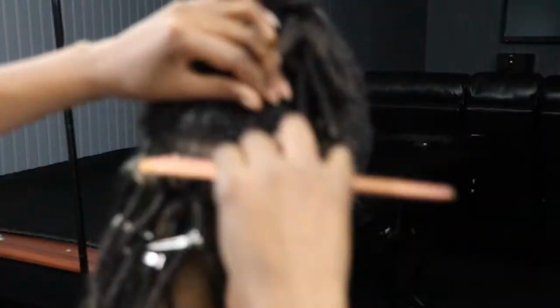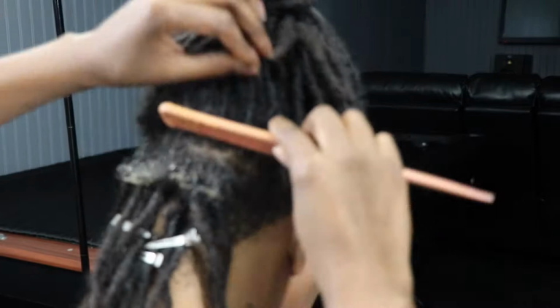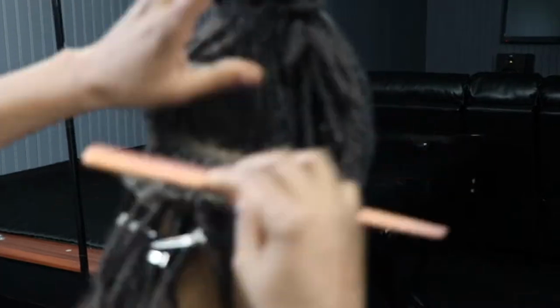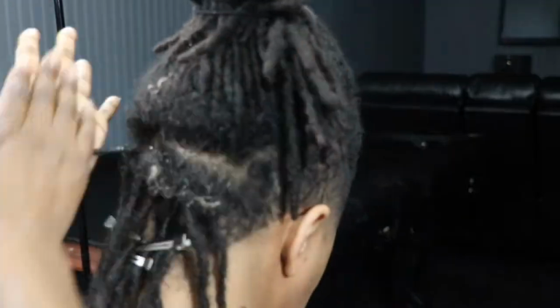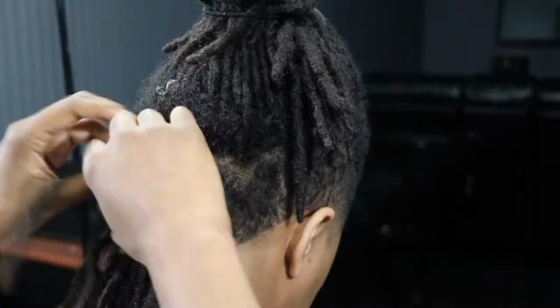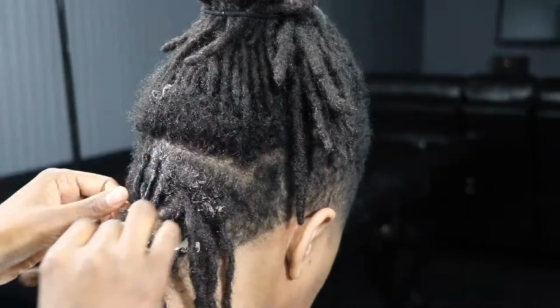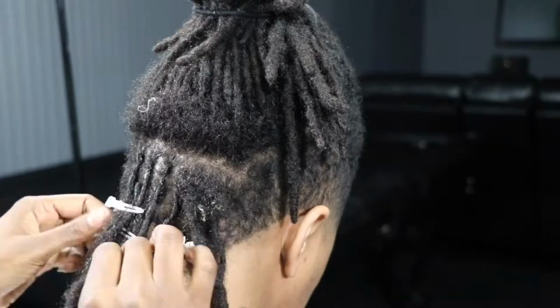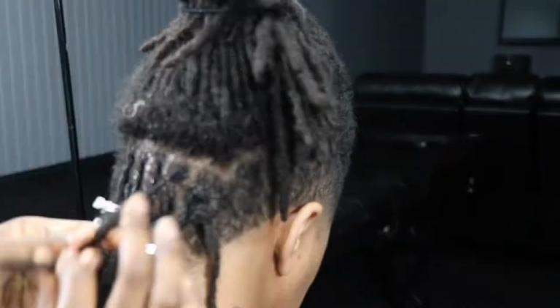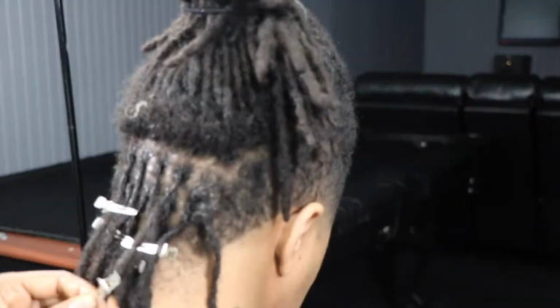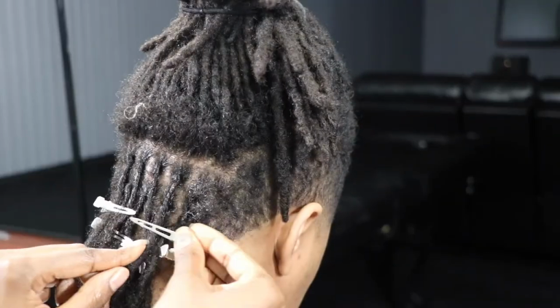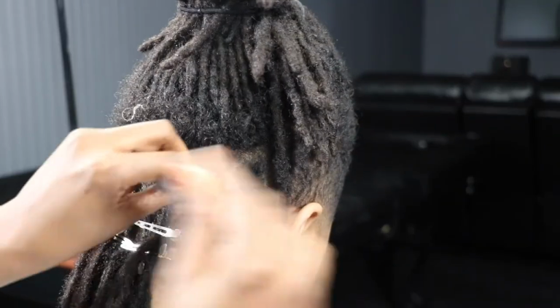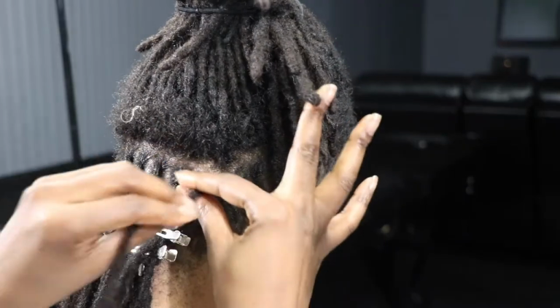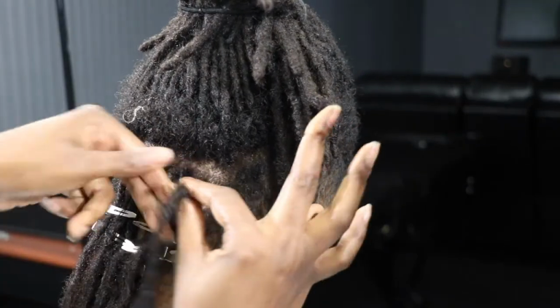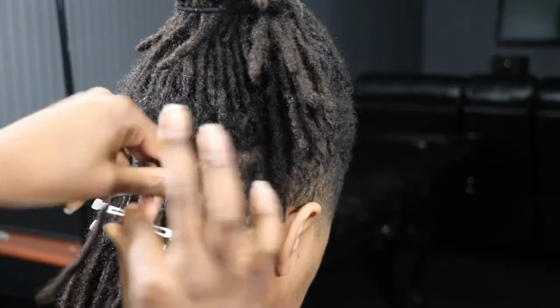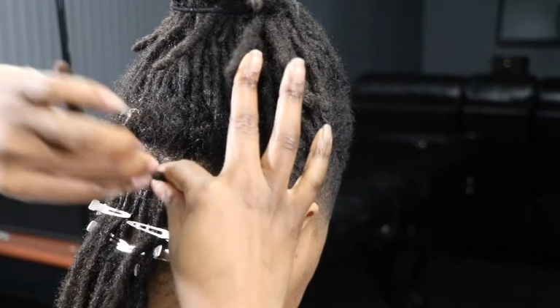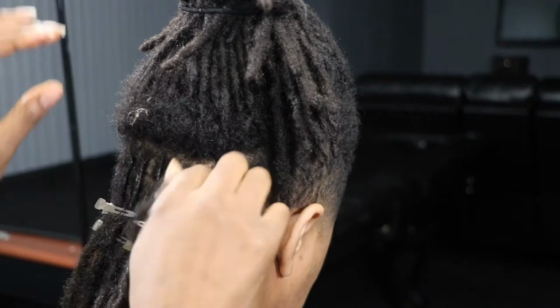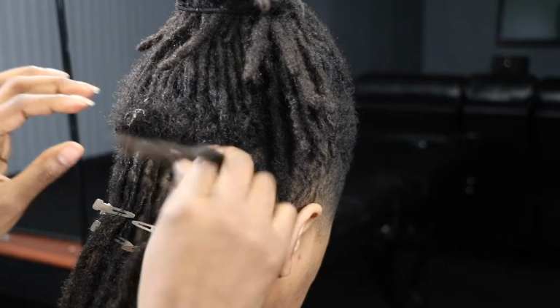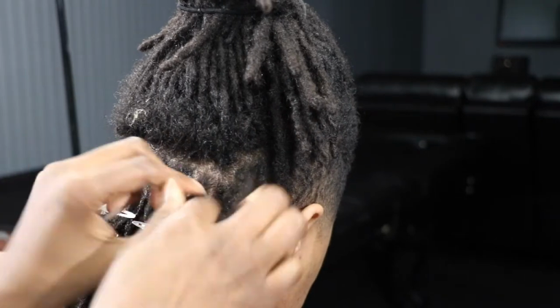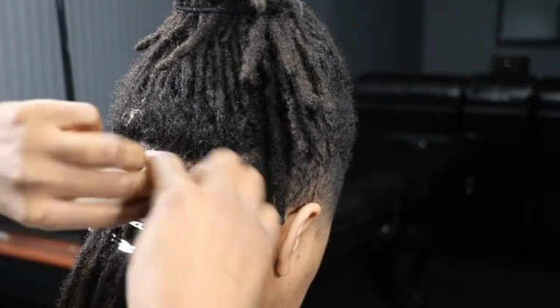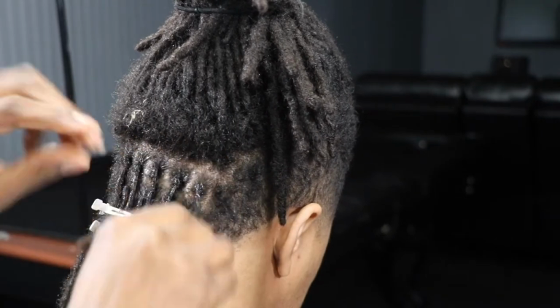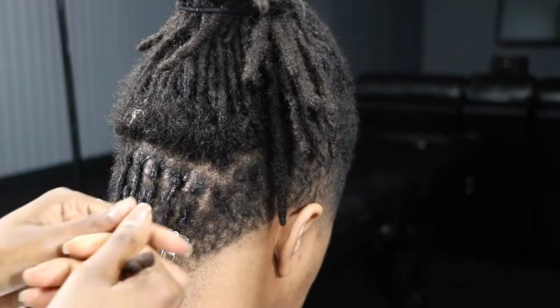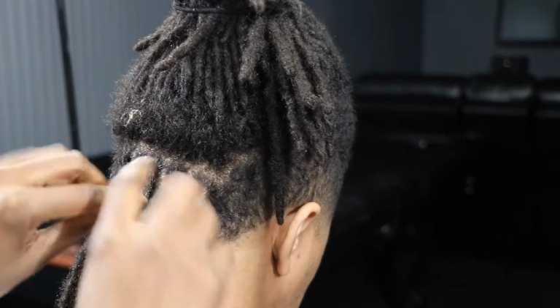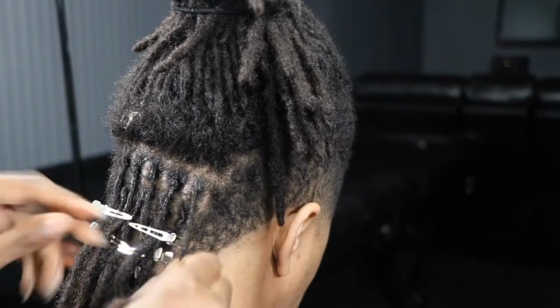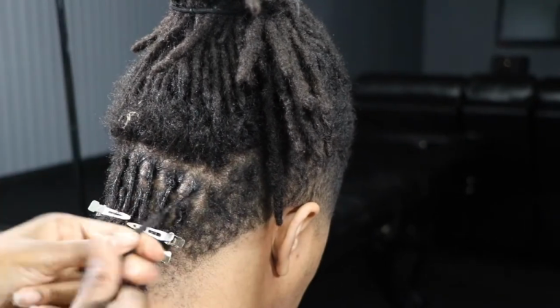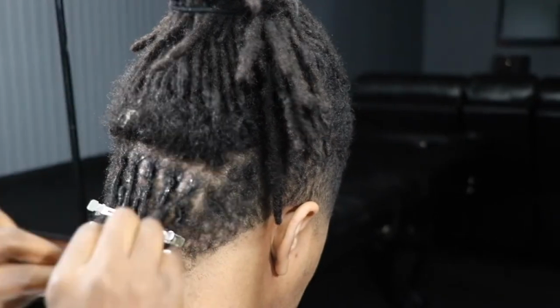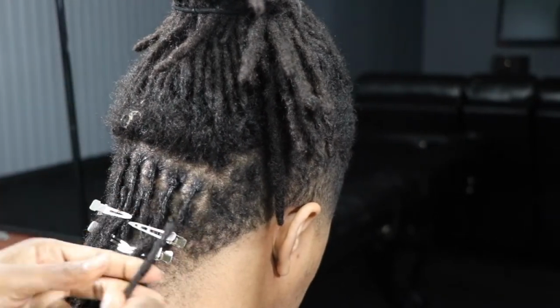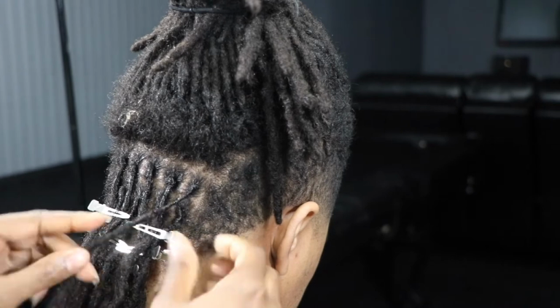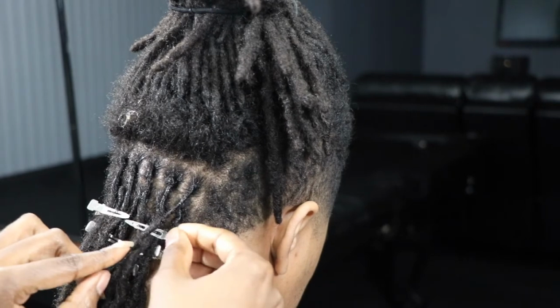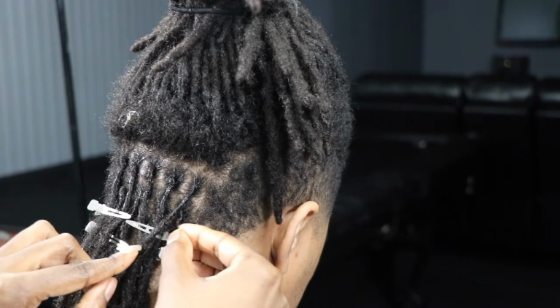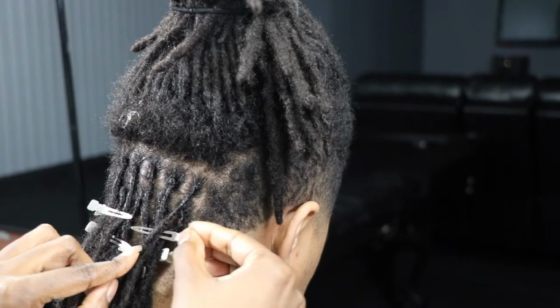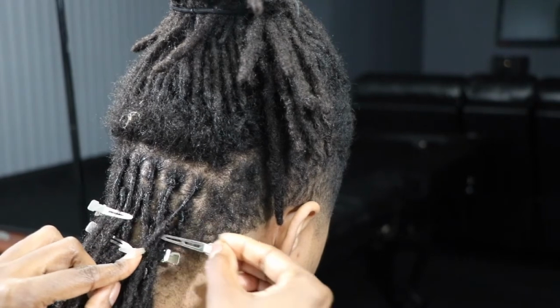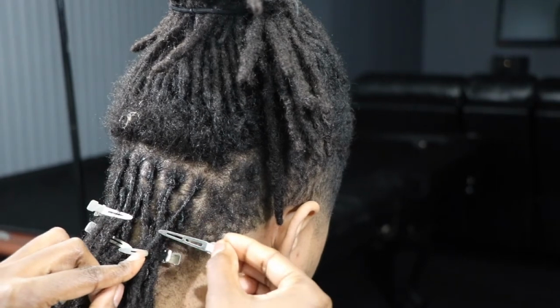I actually started these locks a couple years ago. Whether you've been on your lock journey for 10 years or you just started, anyone with locks will likely agree on one thing for sure — it's a commitment. While the style doesn't require that you brush or comb your hair on a daily basis, it does require maintenance and upkeep.